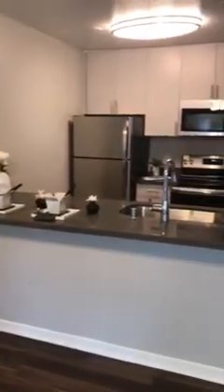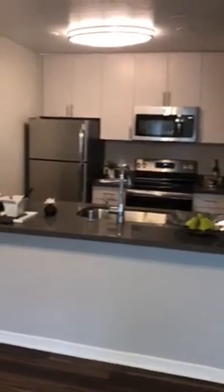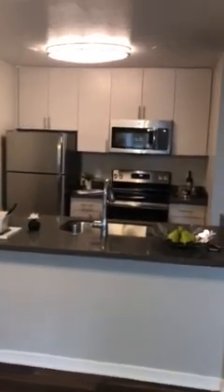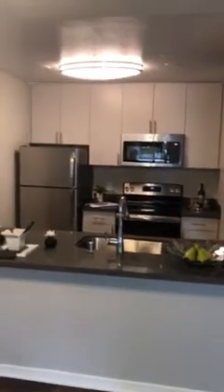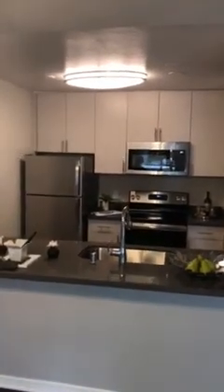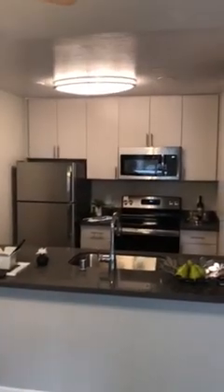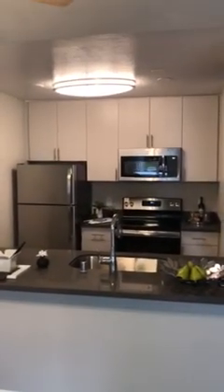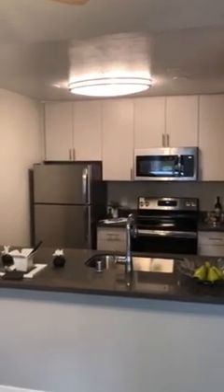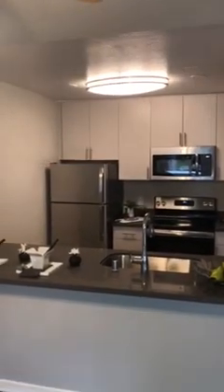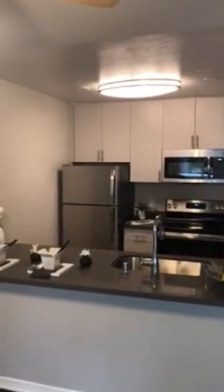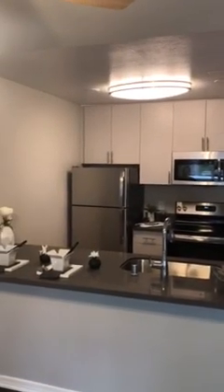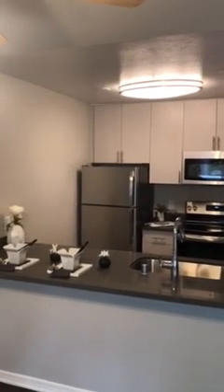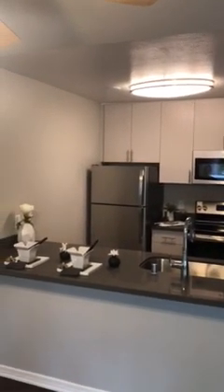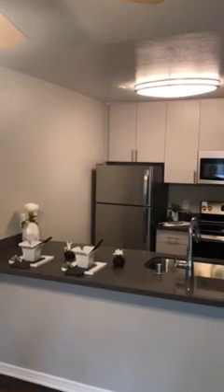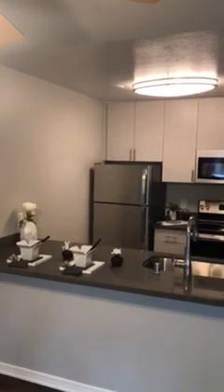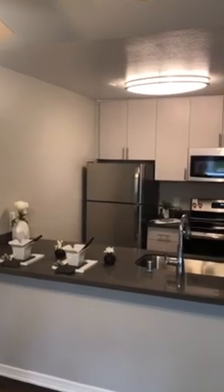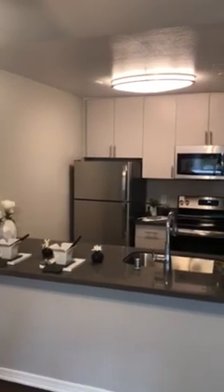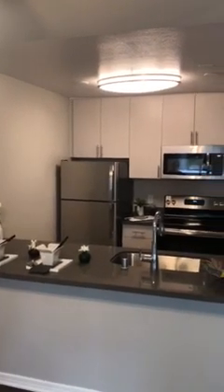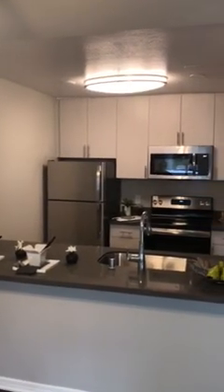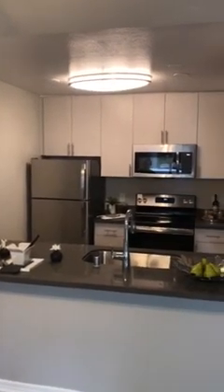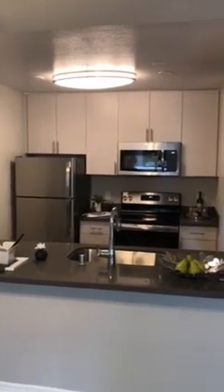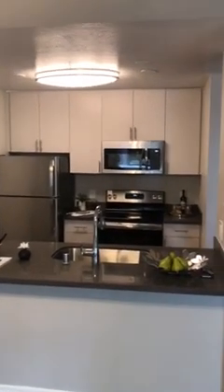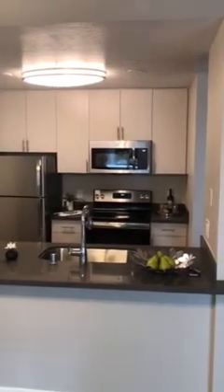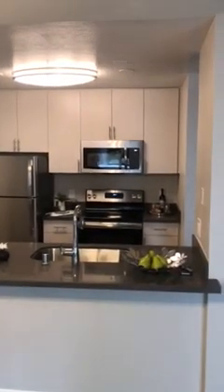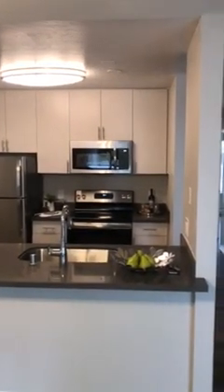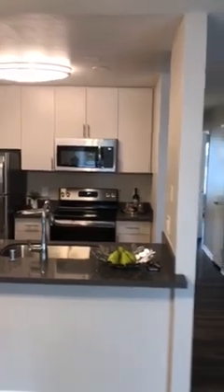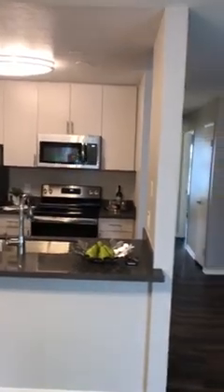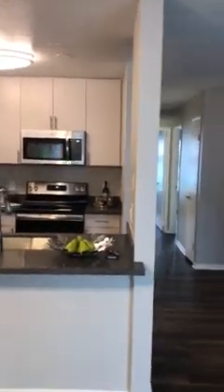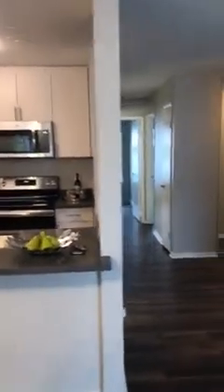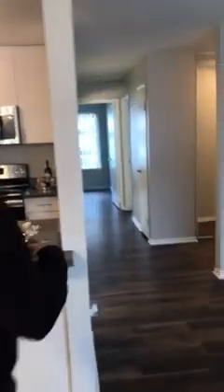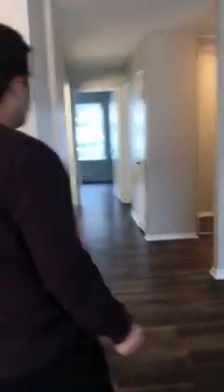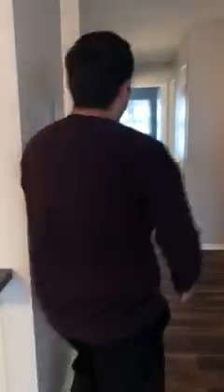And then we're going to move over here to the kitchen. Everything in the kitchen is brand new — from the appliances, the refrigerator, the stove, the microwave, the dishwasher, and then the countertops and the cabinets as well.